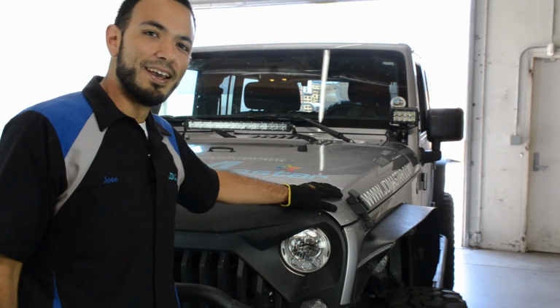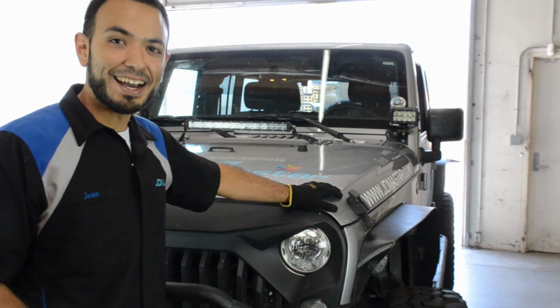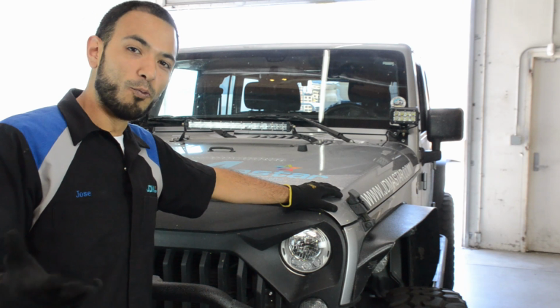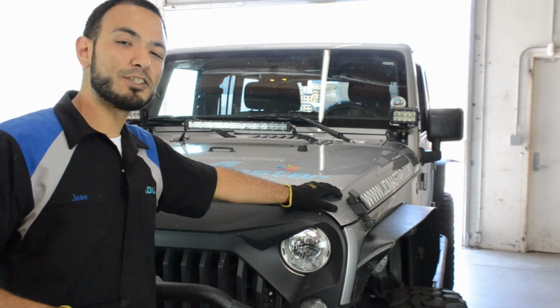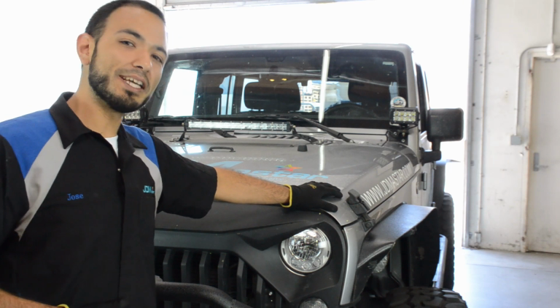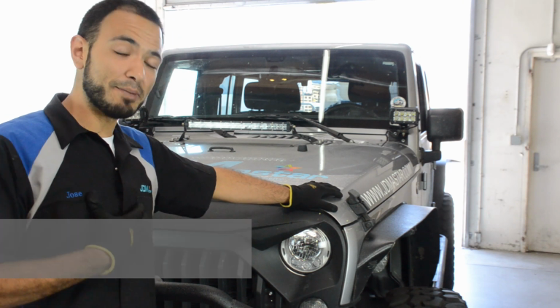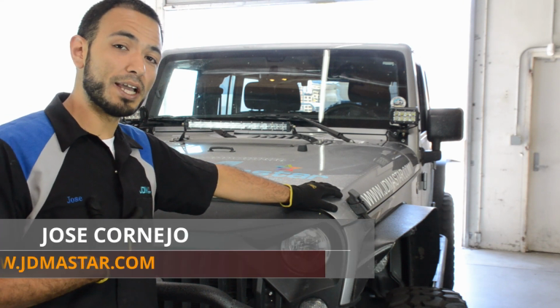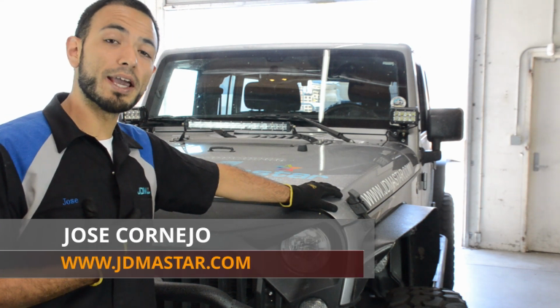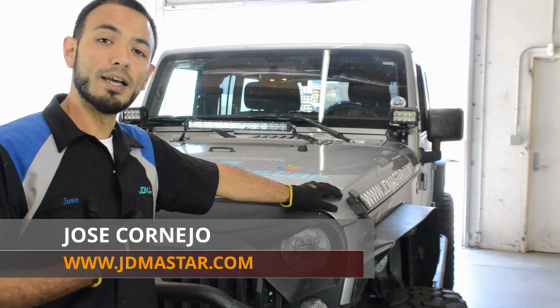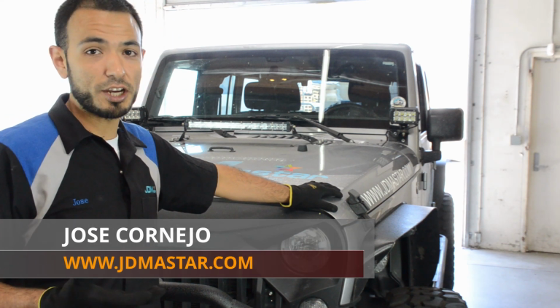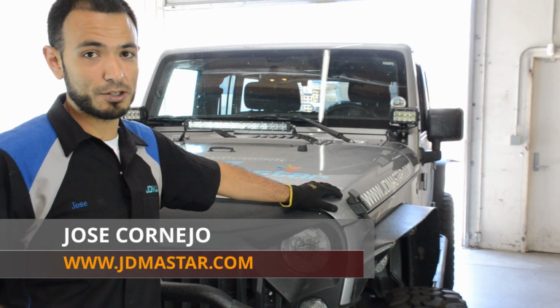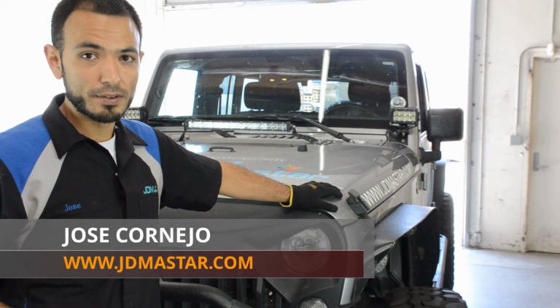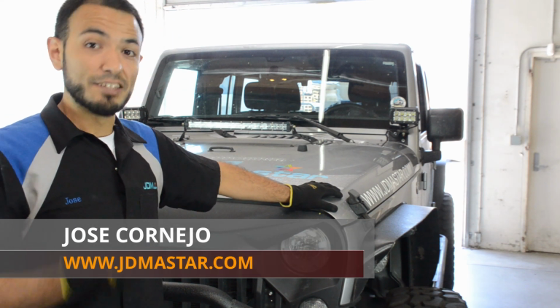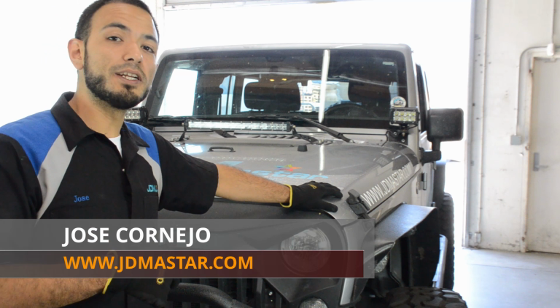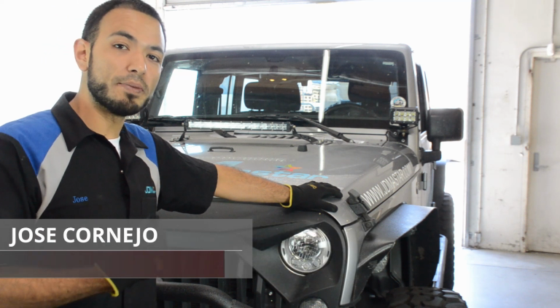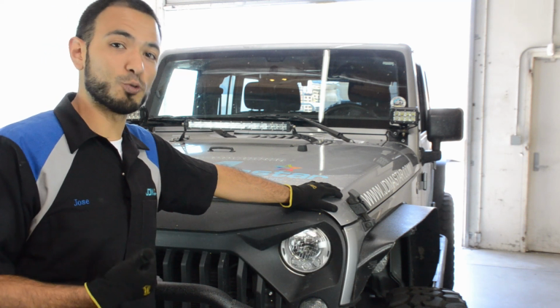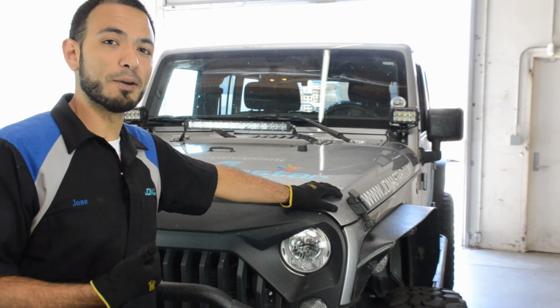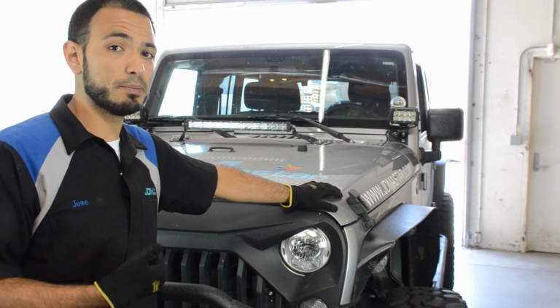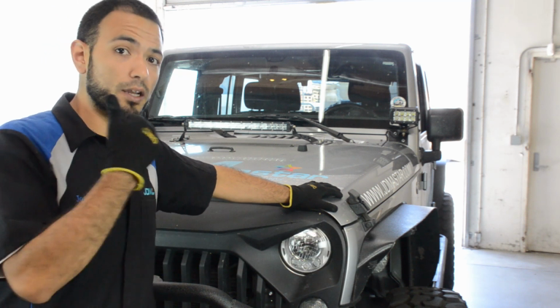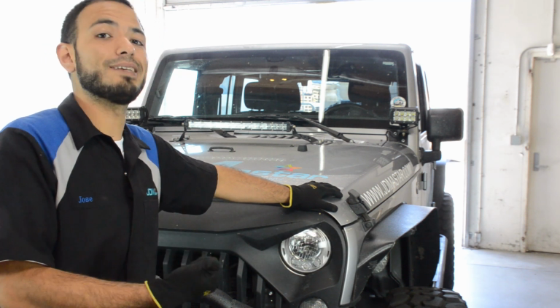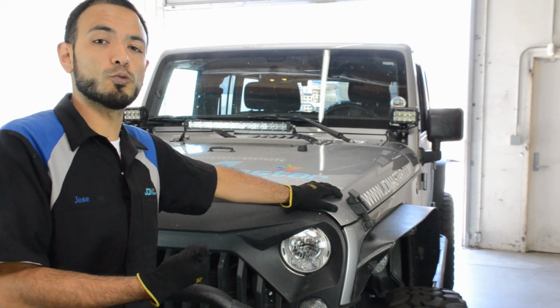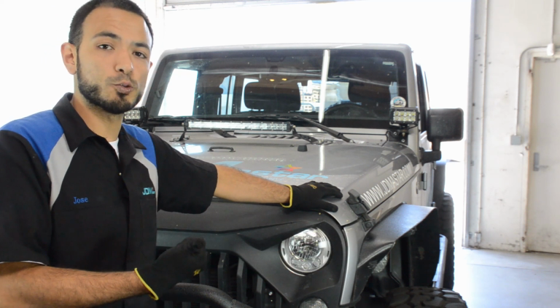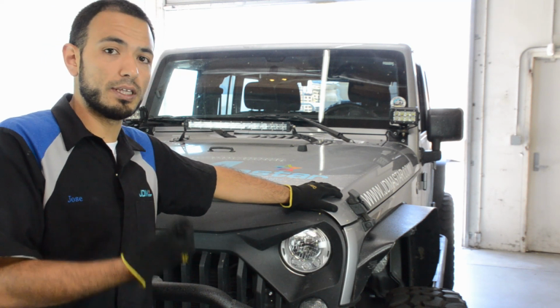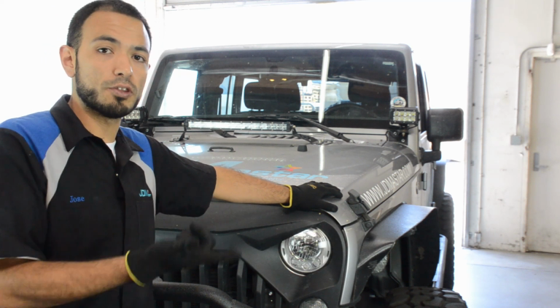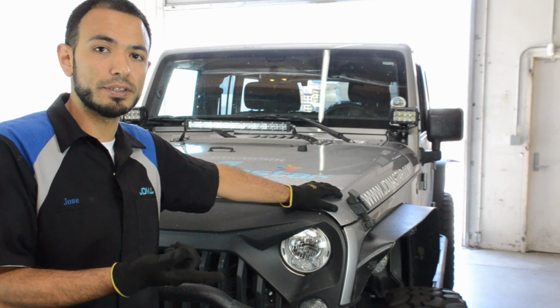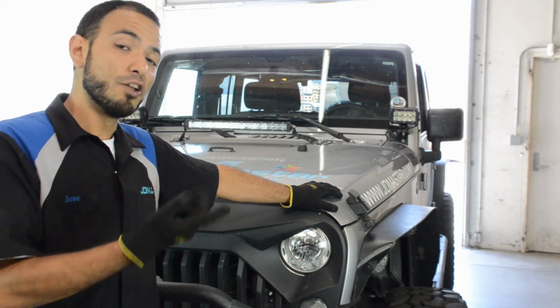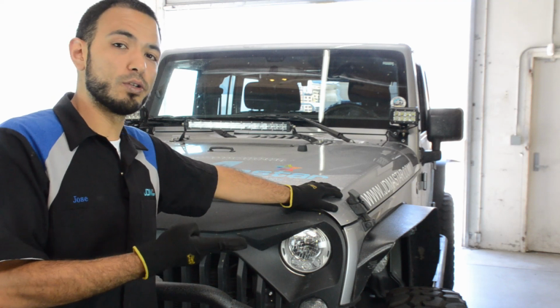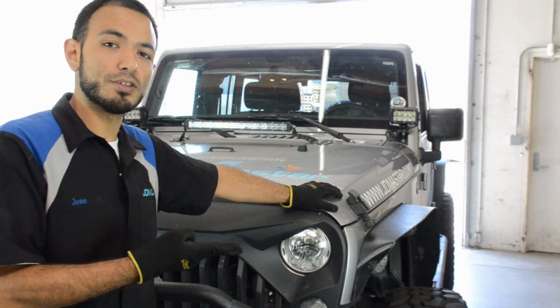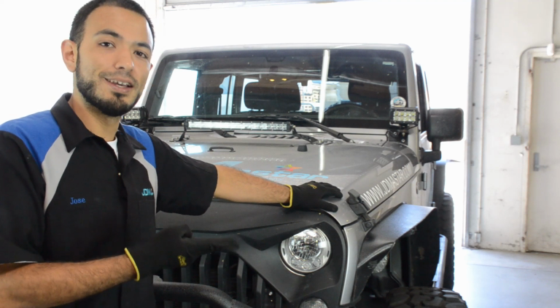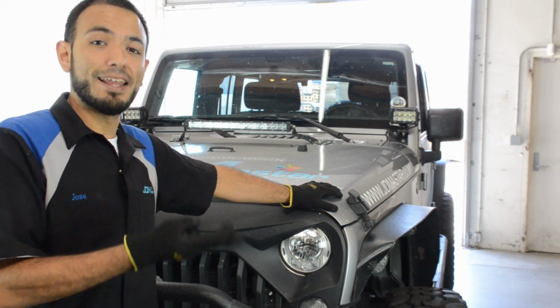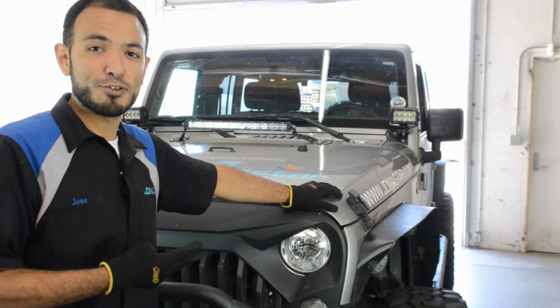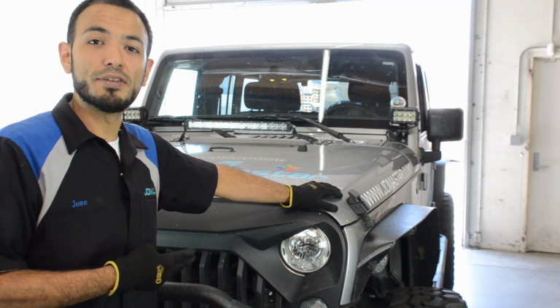Hi guys, welcome back to another video. My name is Jose Cornejo and I'm a JDMA star. In today's video we're going to be doing a switchback comparison between our best-selling switchbacks which are the 3030 series, the 3020 series, and the 2035 series.